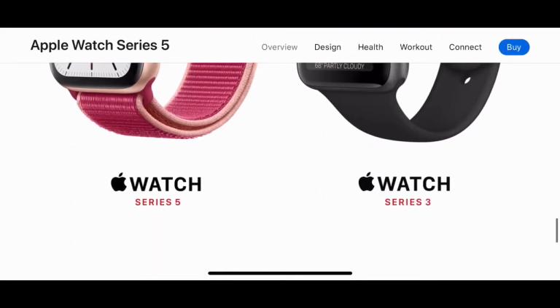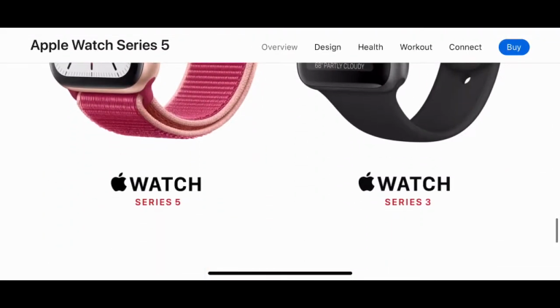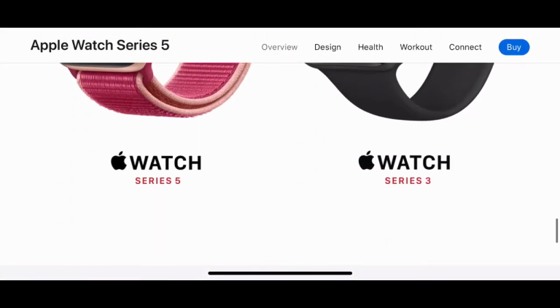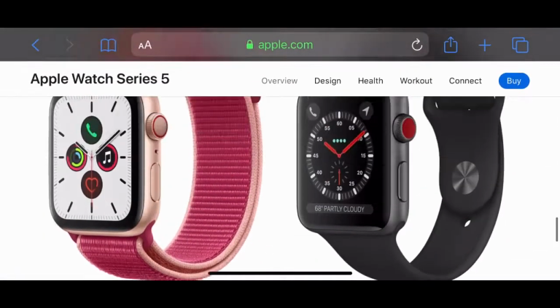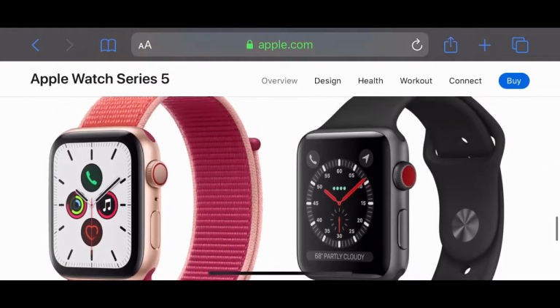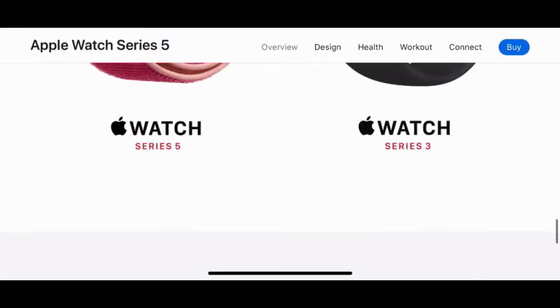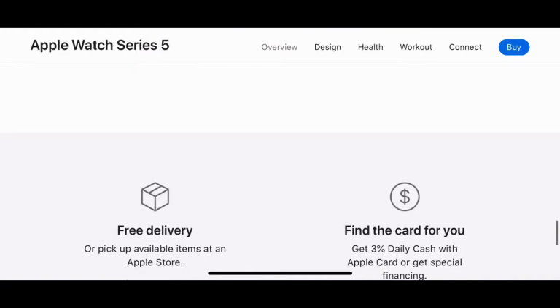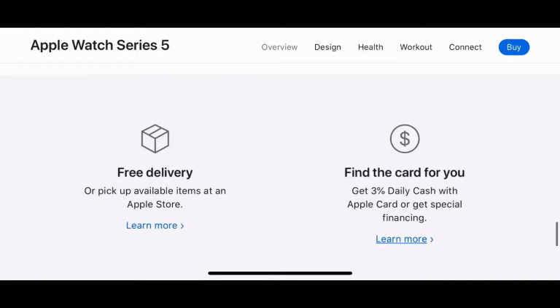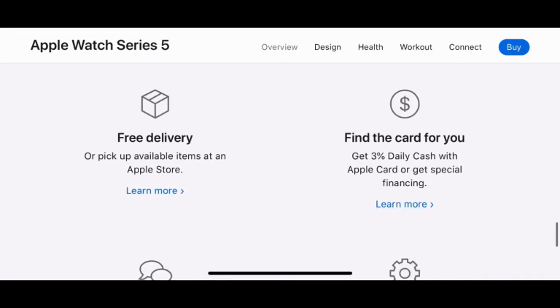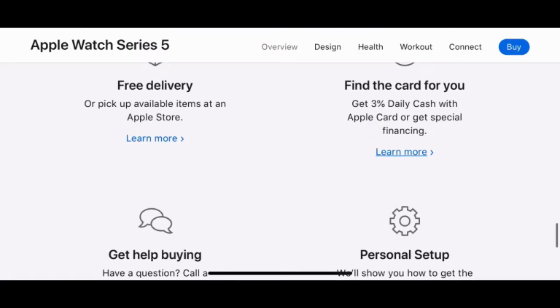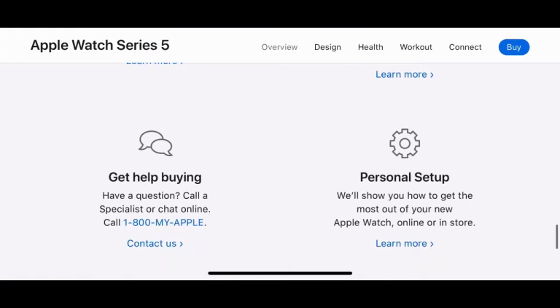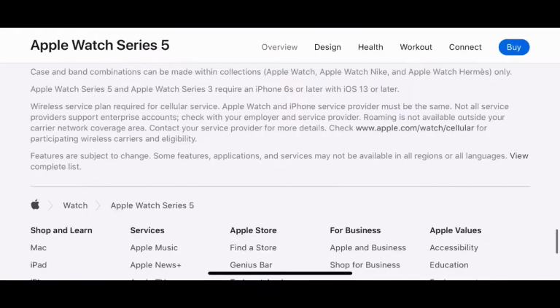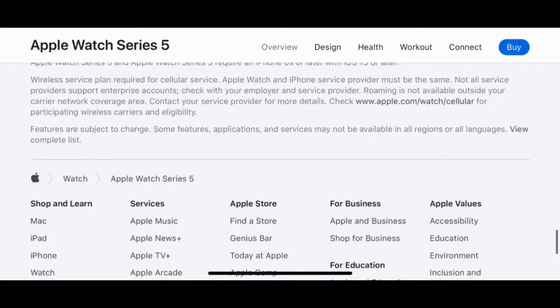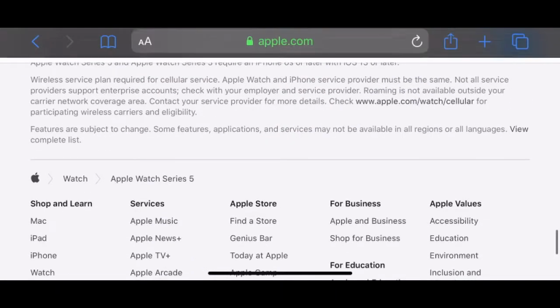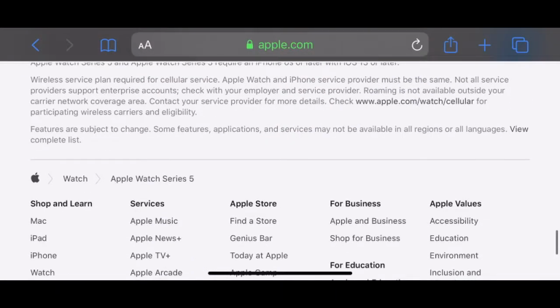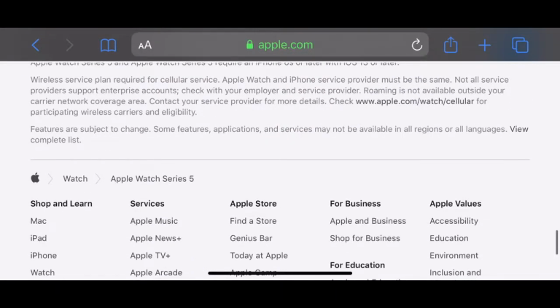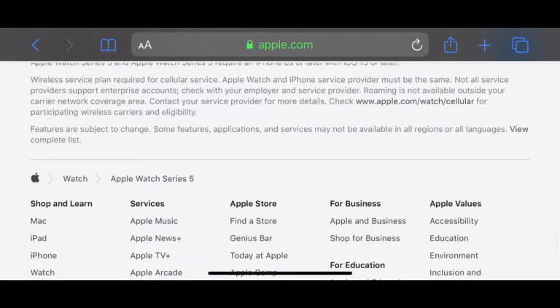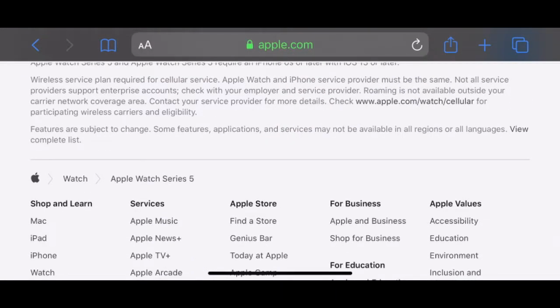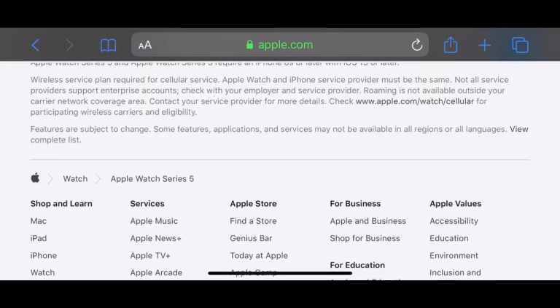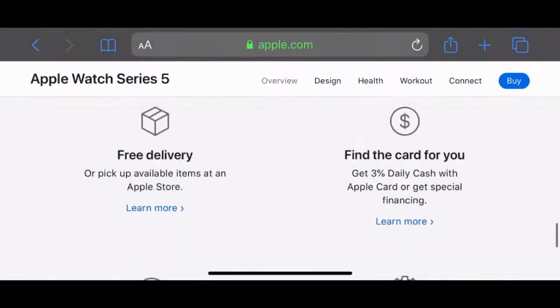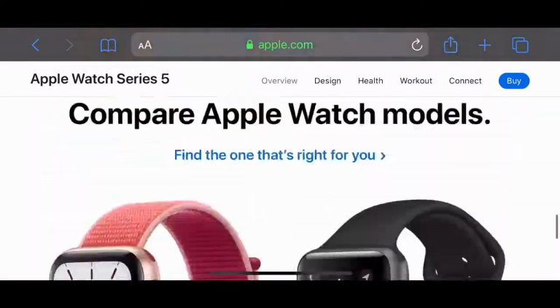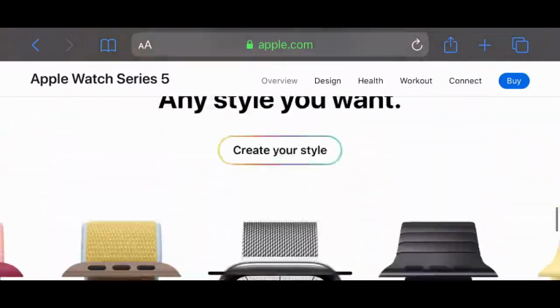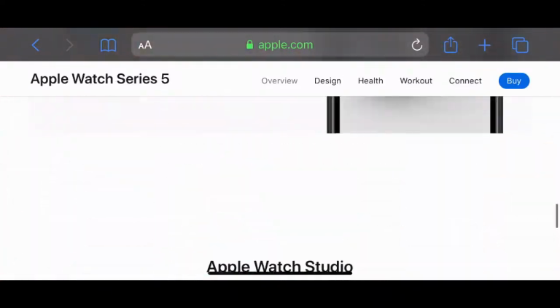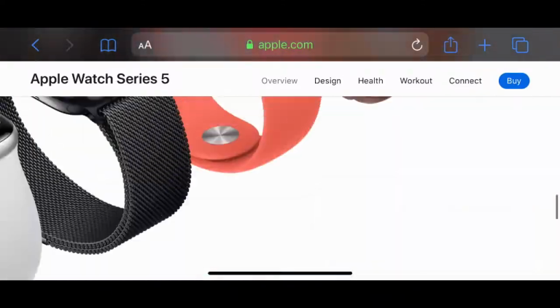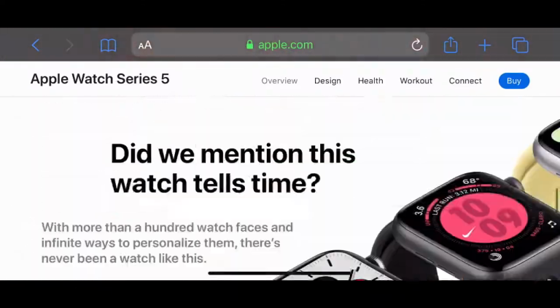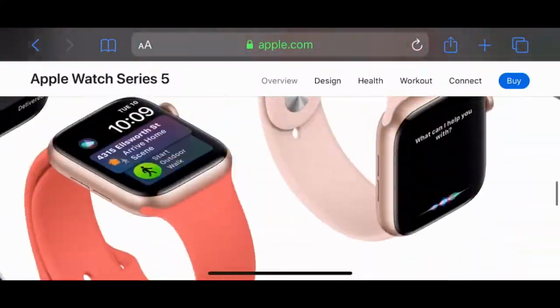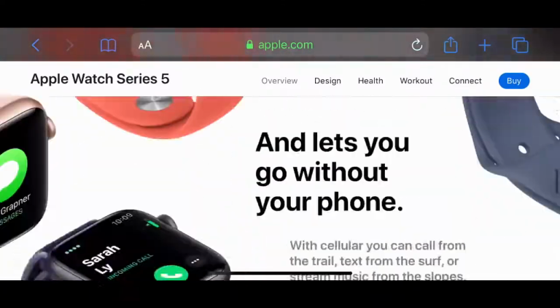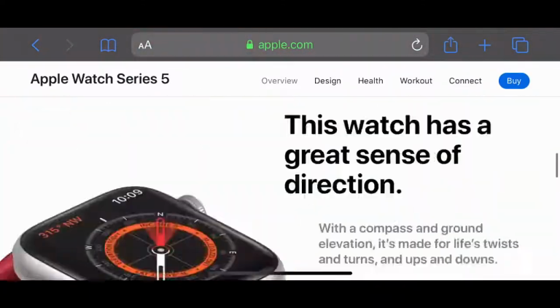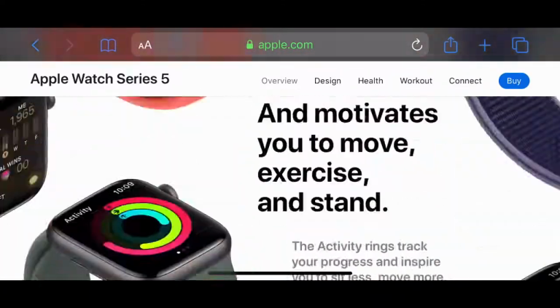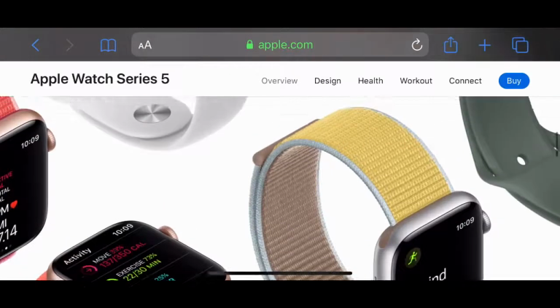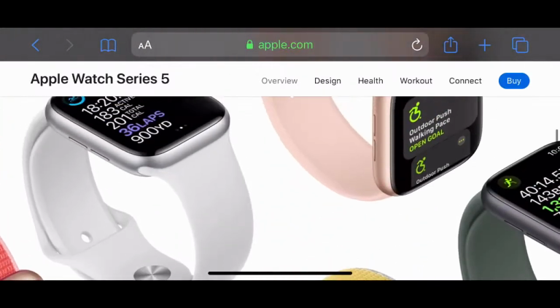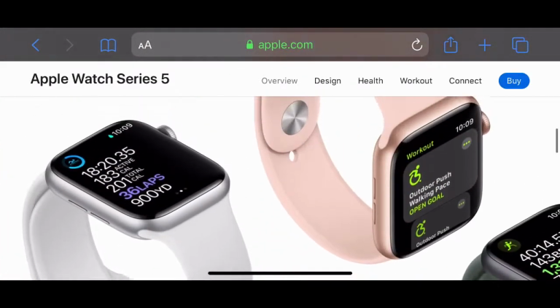The Apple Watch Series 5 and Apple Watch Series 3 are both still for sale. Not much new this year, but it is a really good watch and I wish I had an Apple Watch.